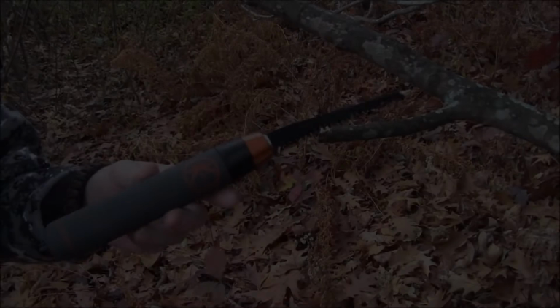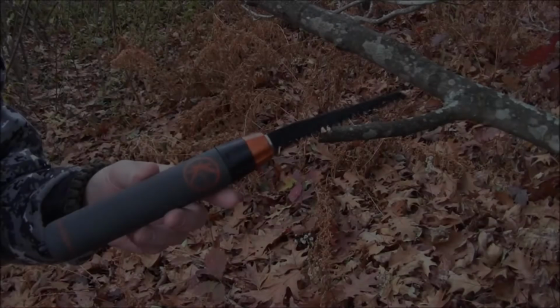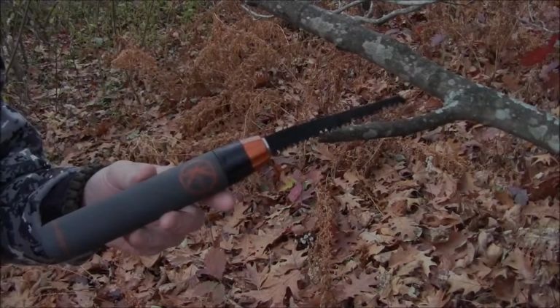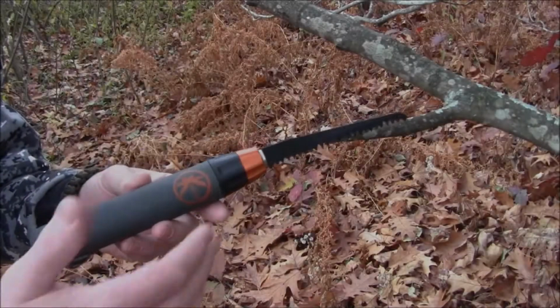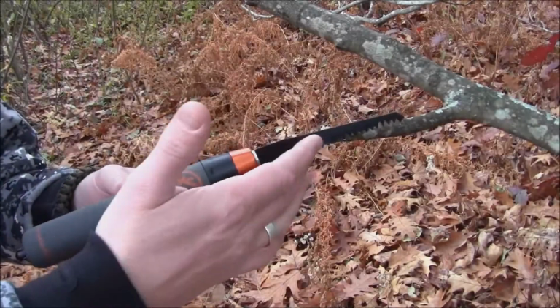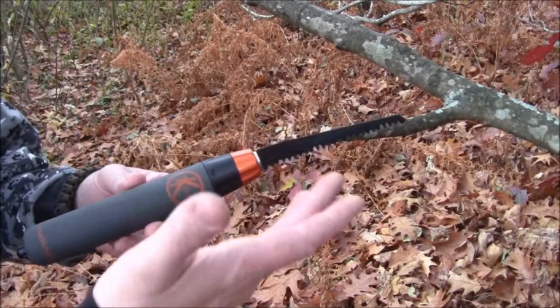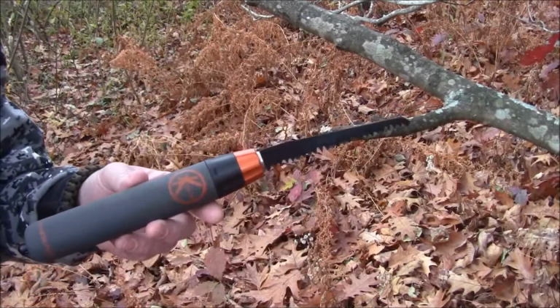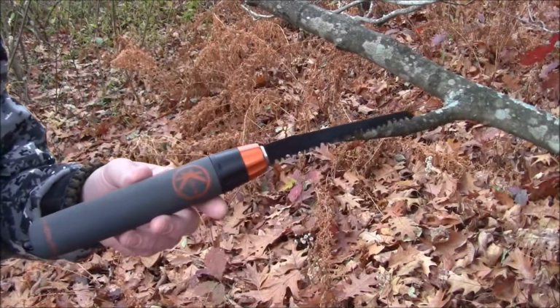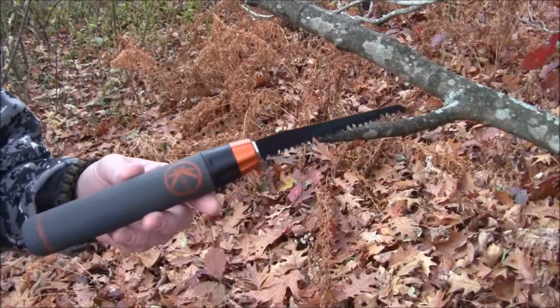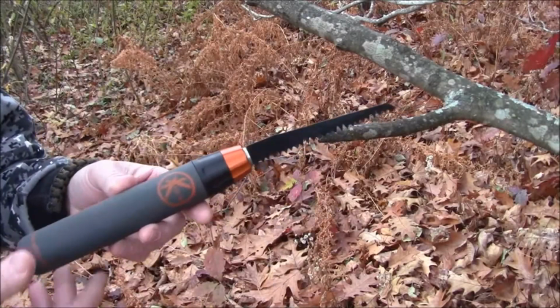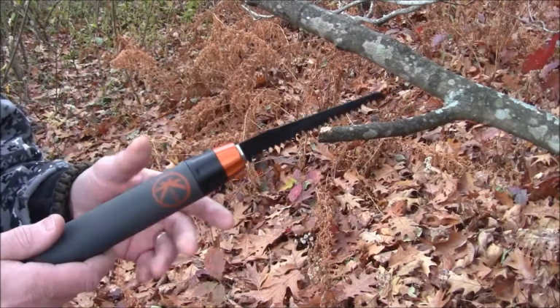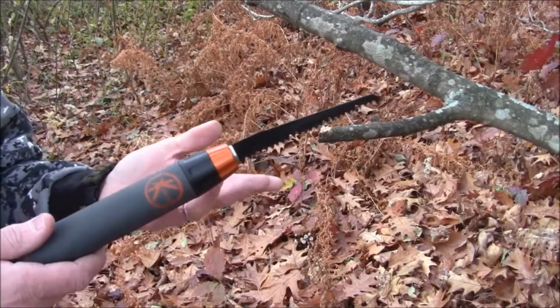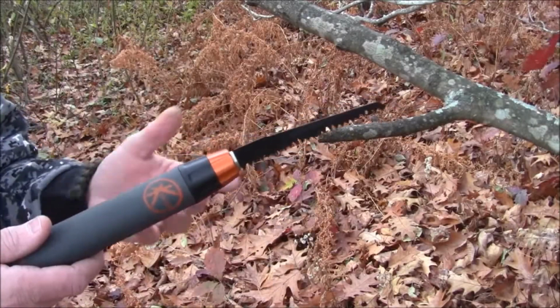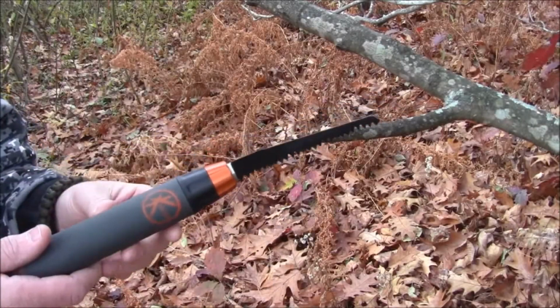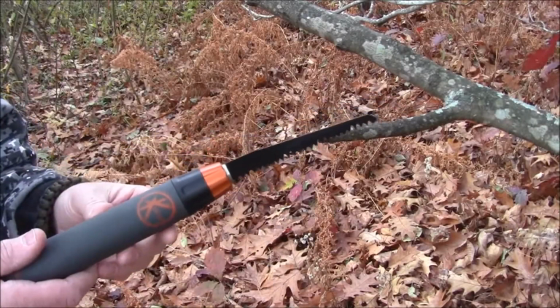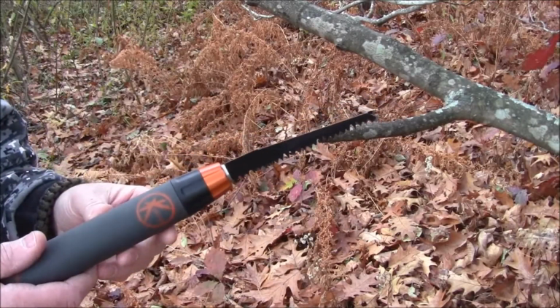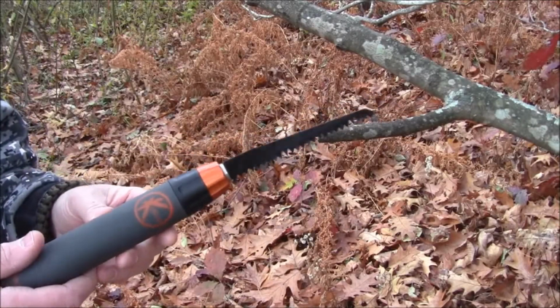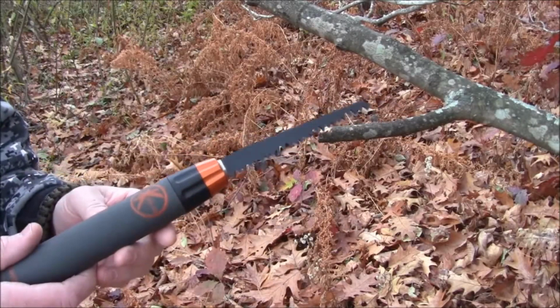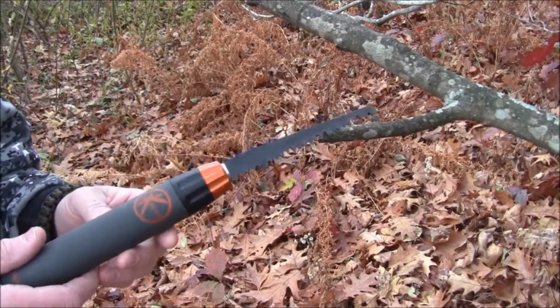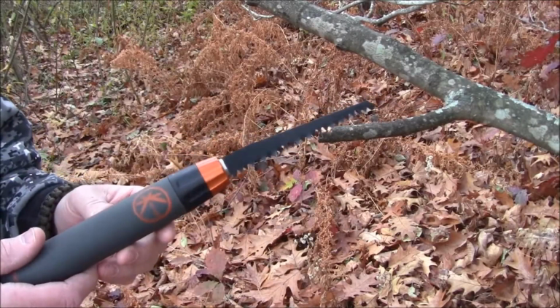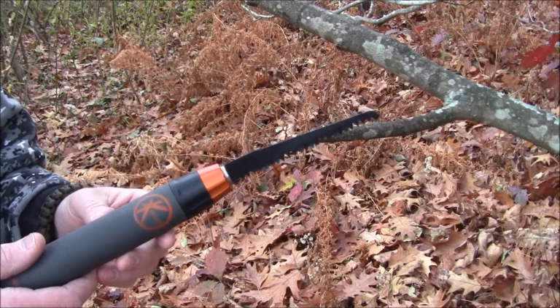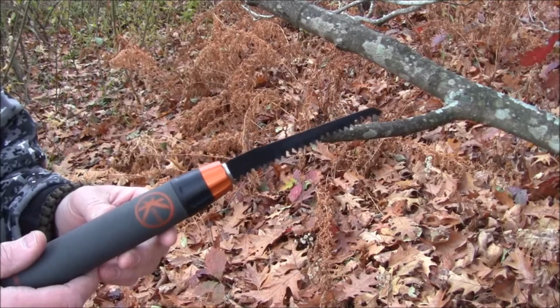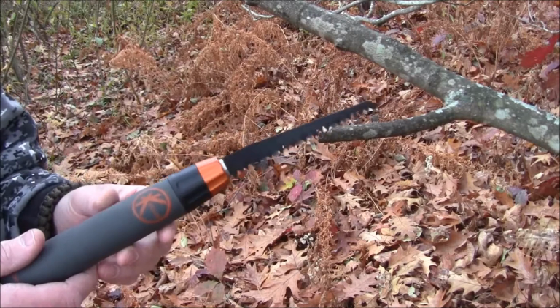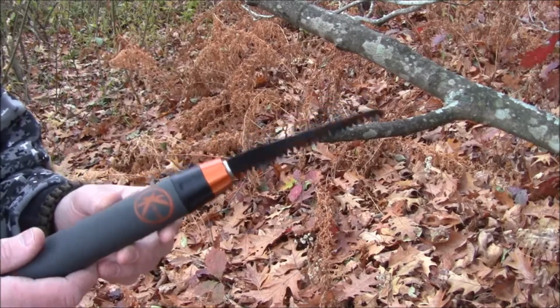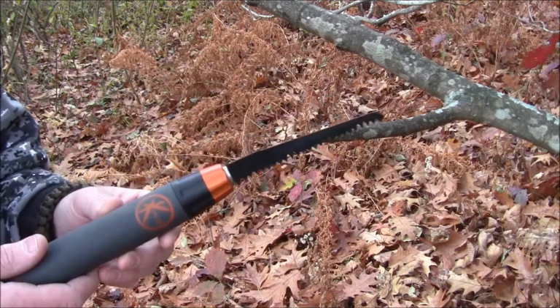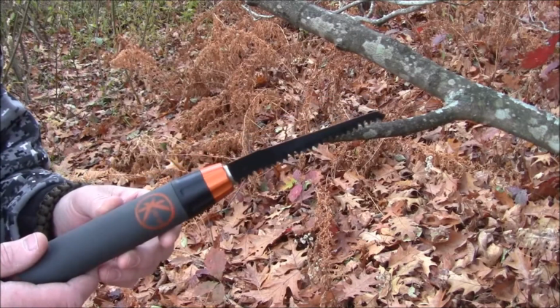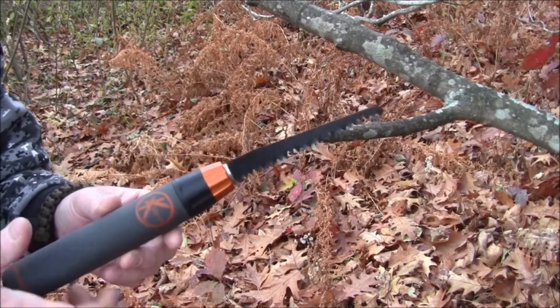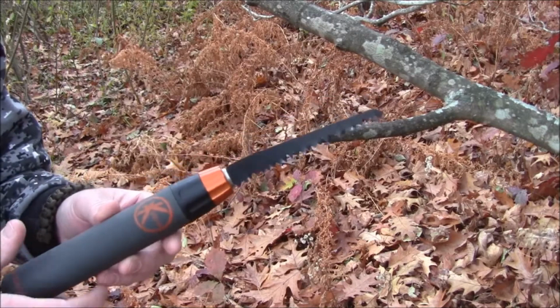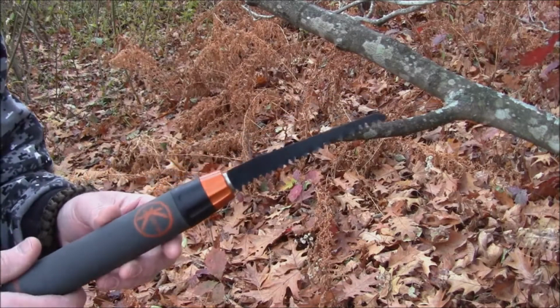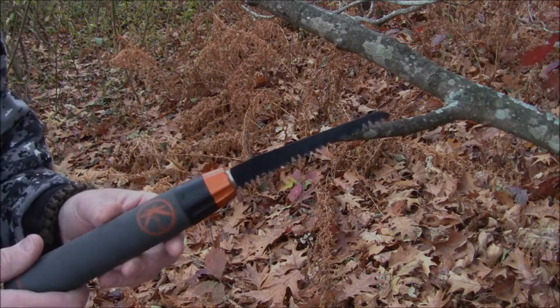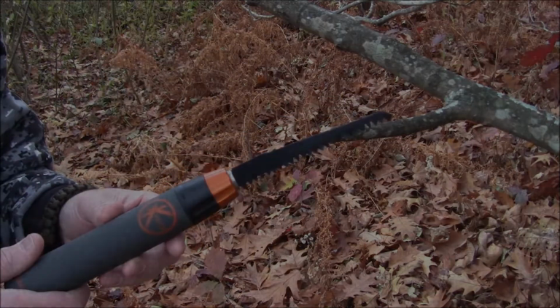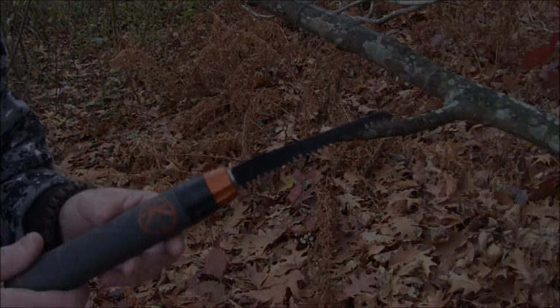As you can see, the pruning blade works fine. I've cut some branches up to about 2.5 inches in diameter and that works well. Let's move on to some of the other blades.